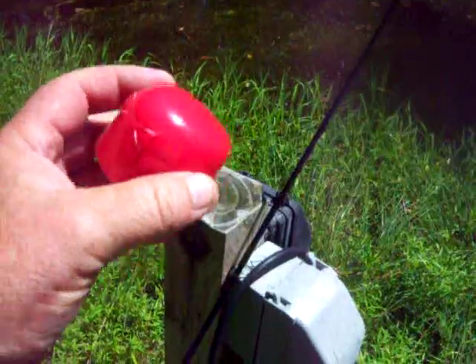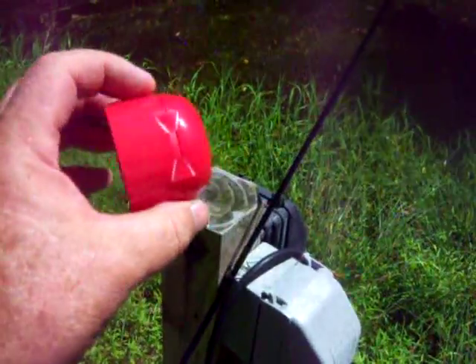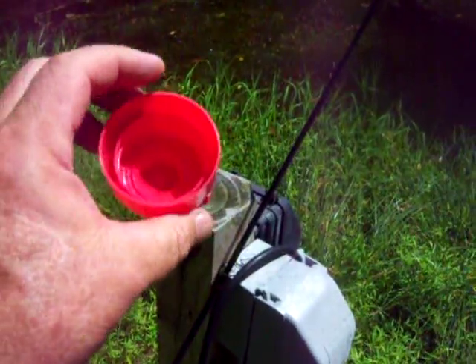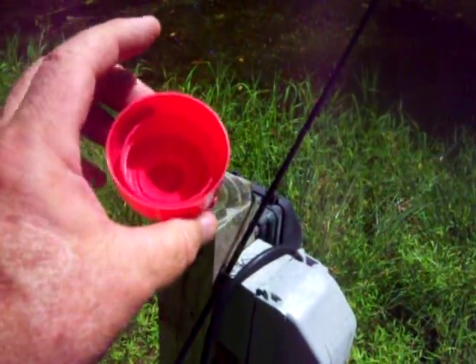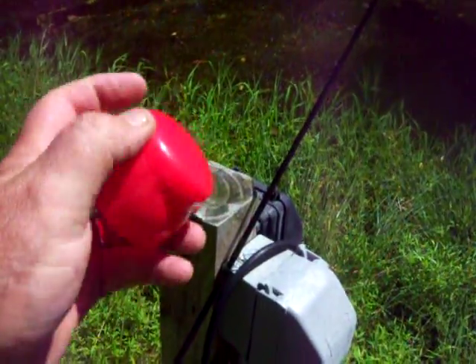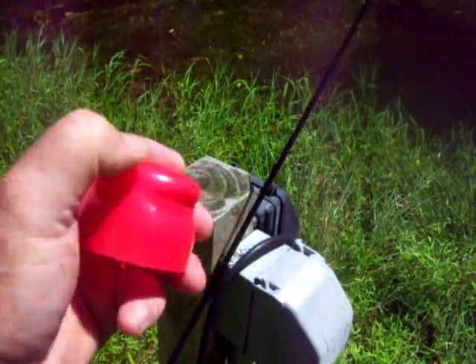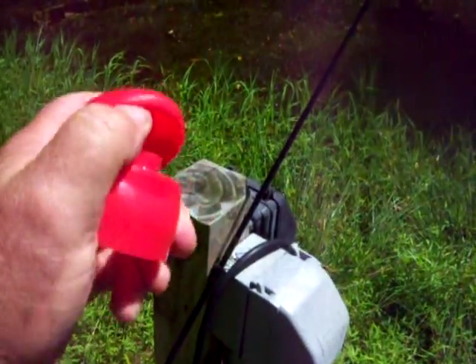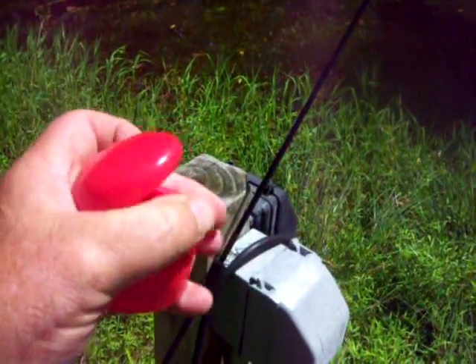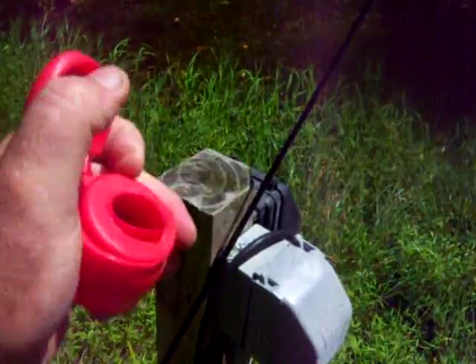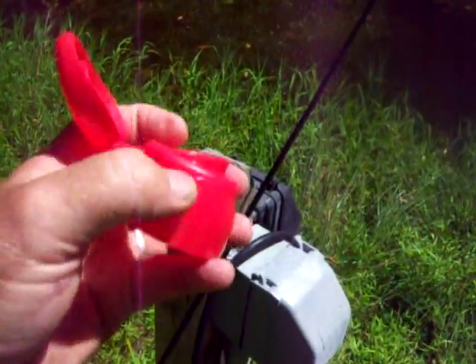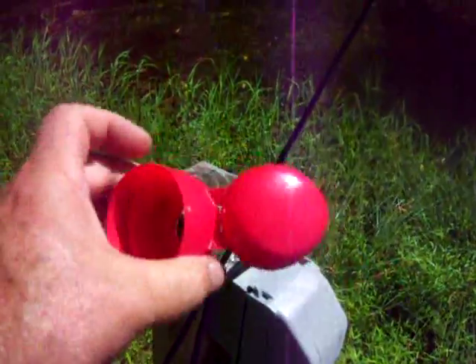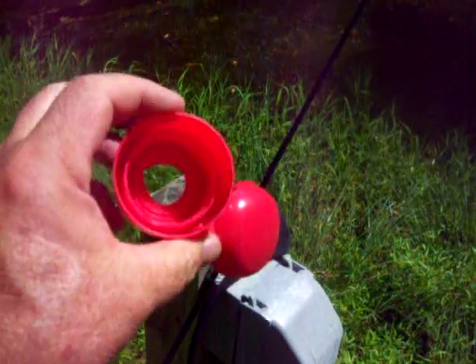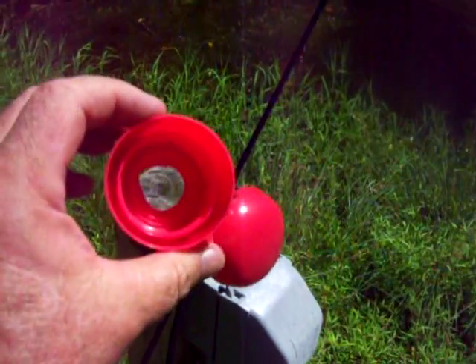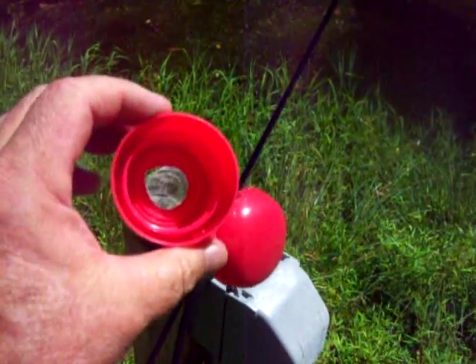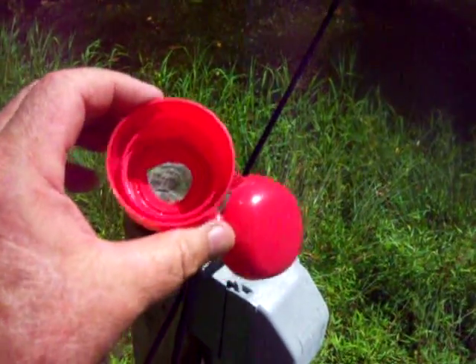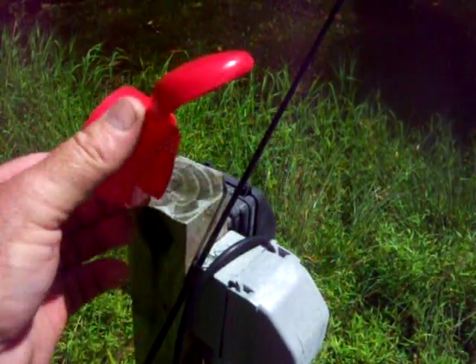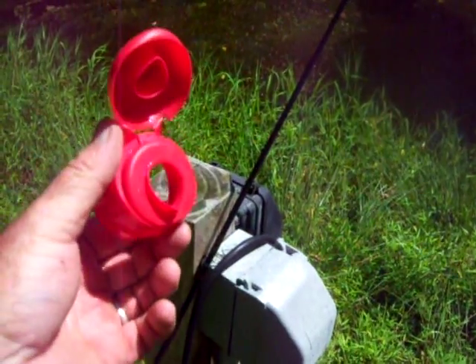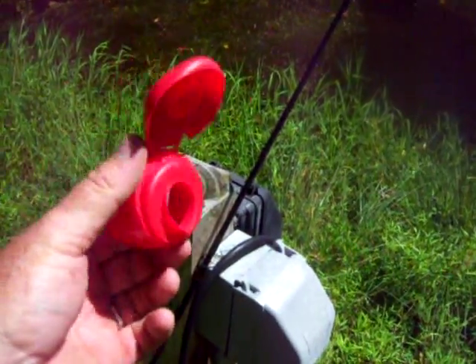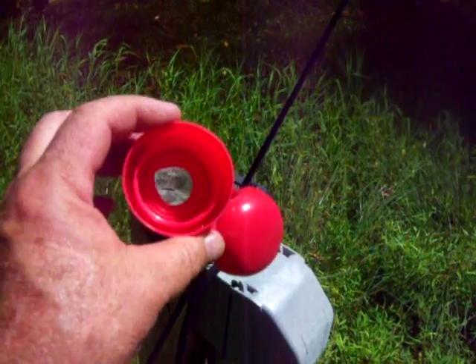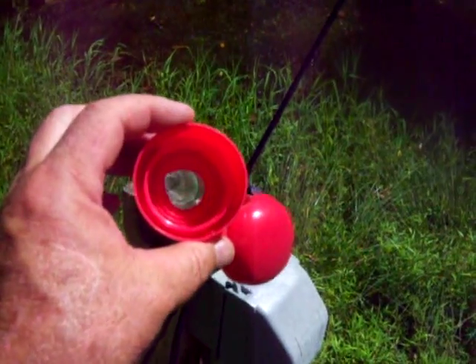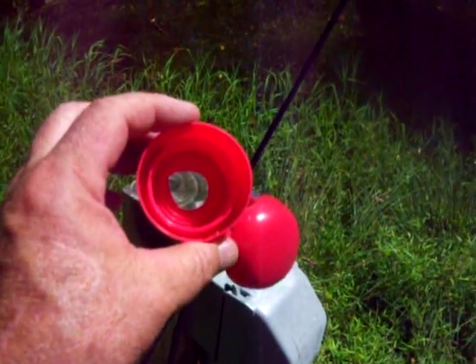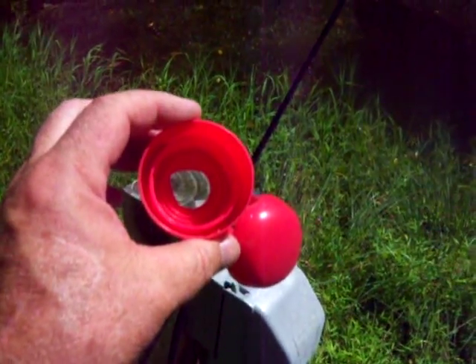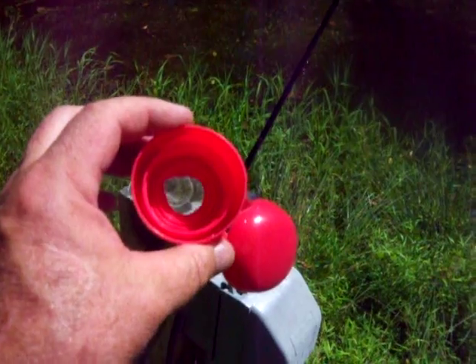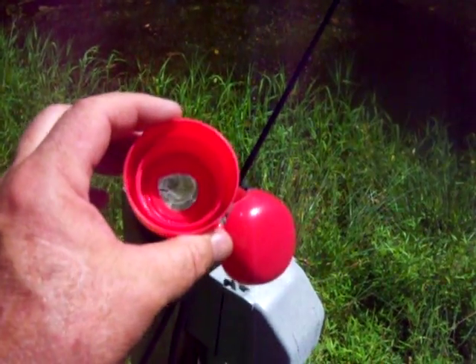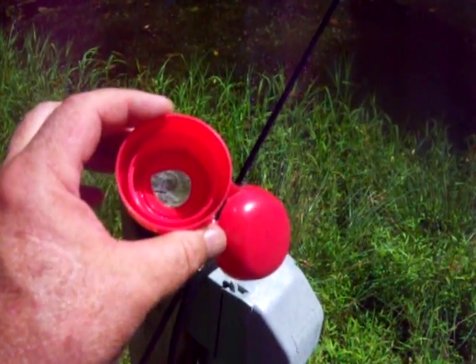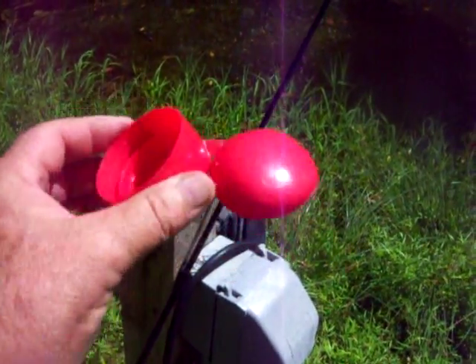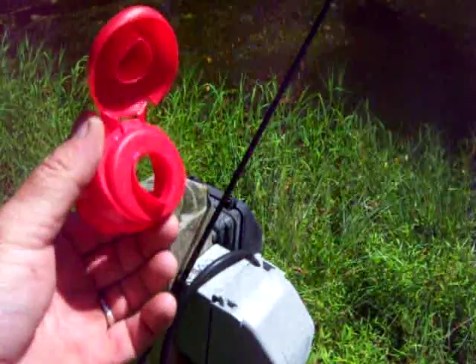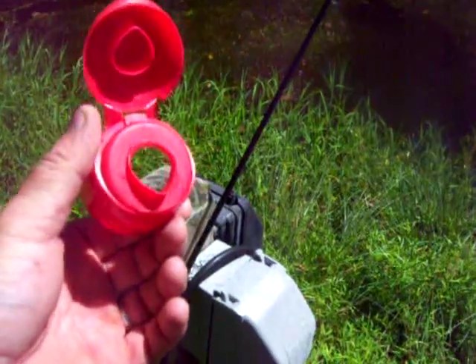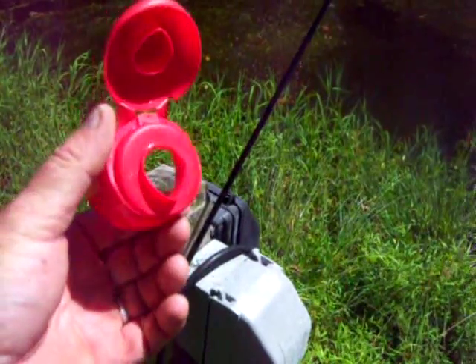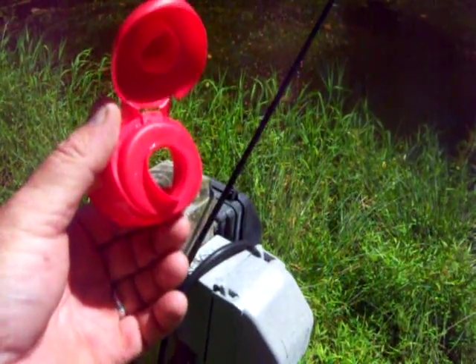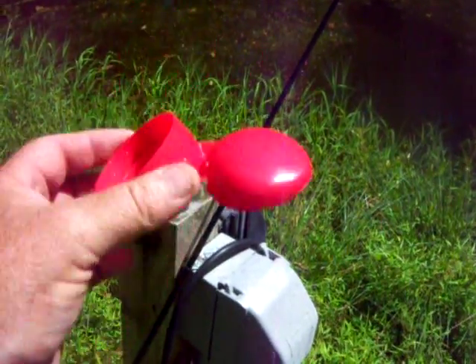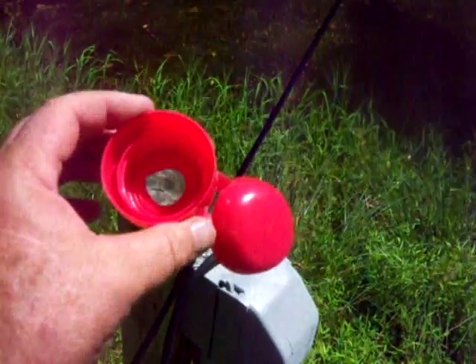So I got thinking about that, and I thought to myself, hmm, that is a ready-made fishing bobber. An adjustable fishing bobber, for free. So I'm going to show you.